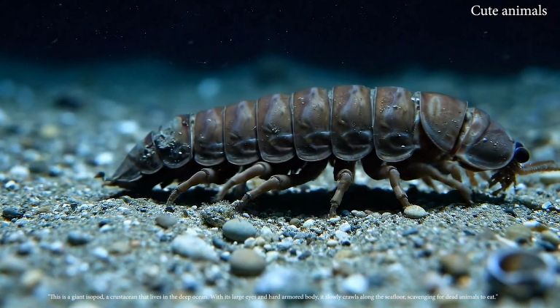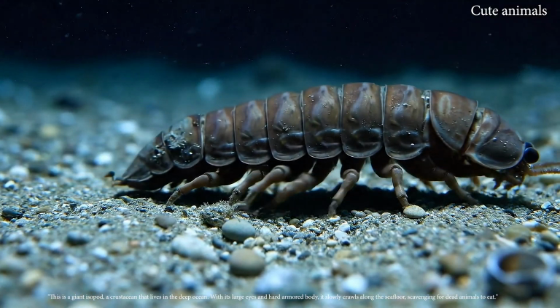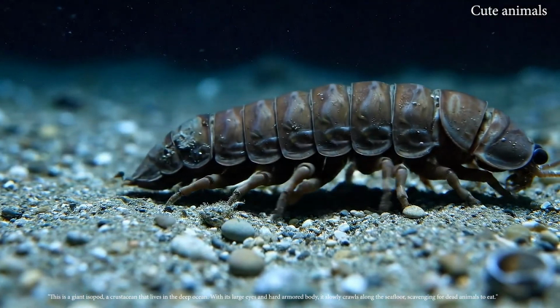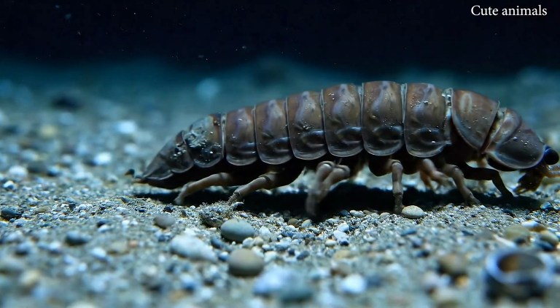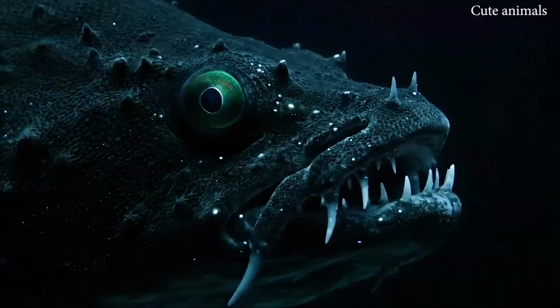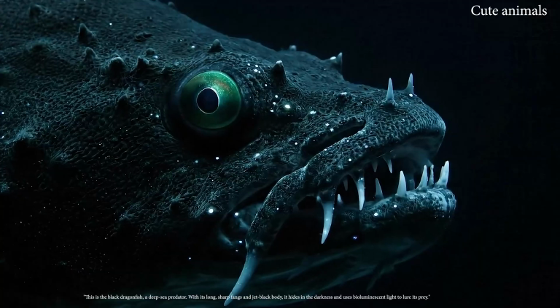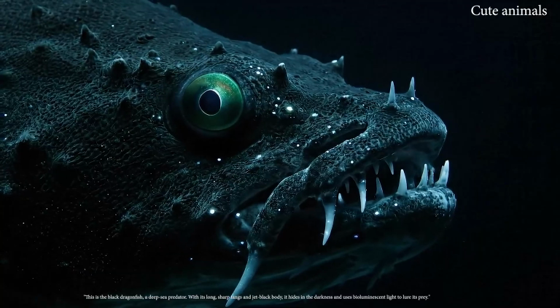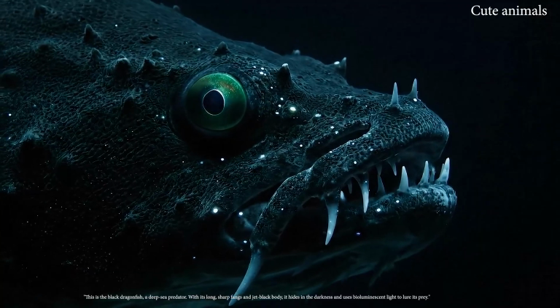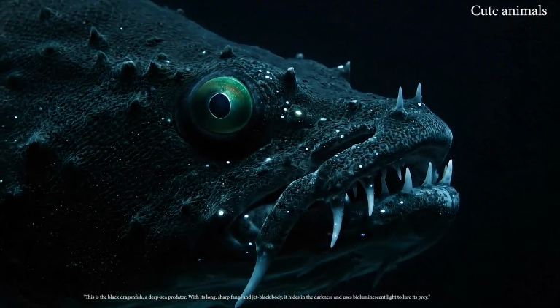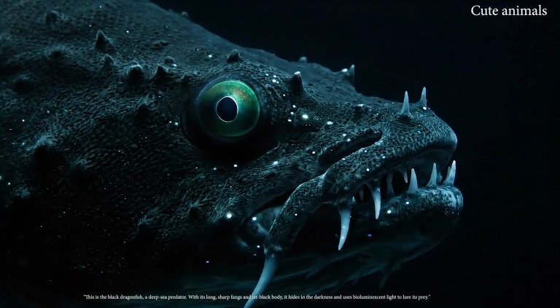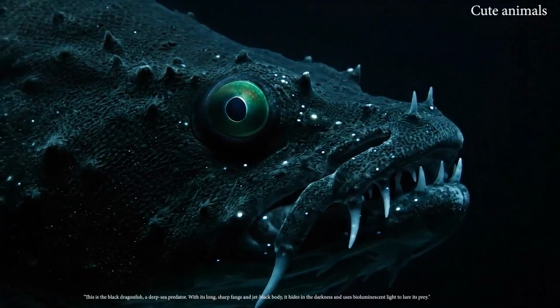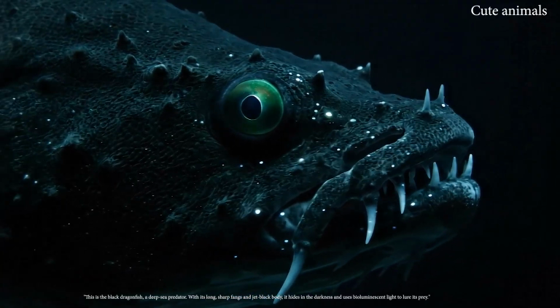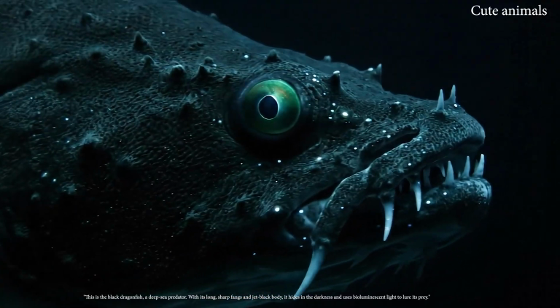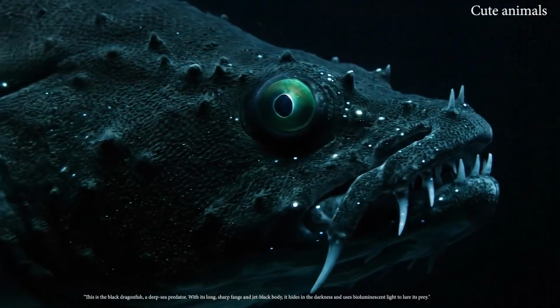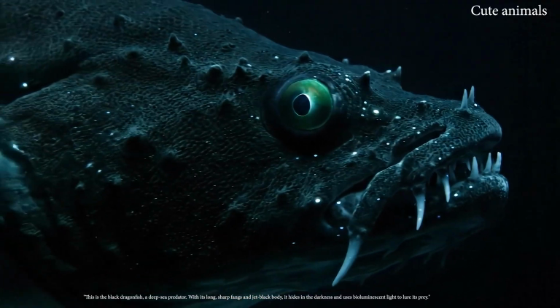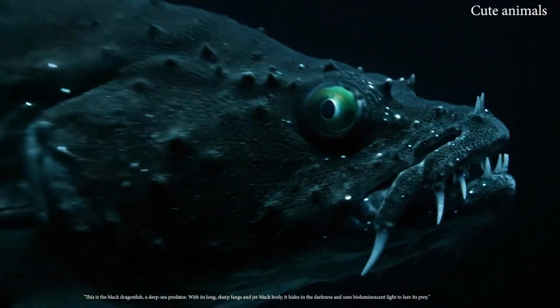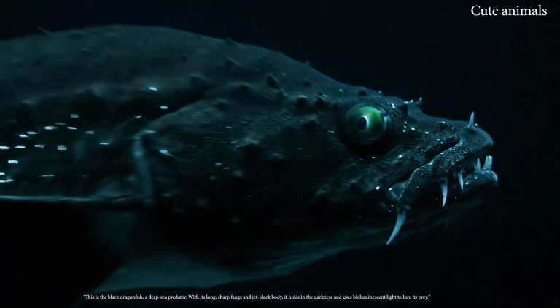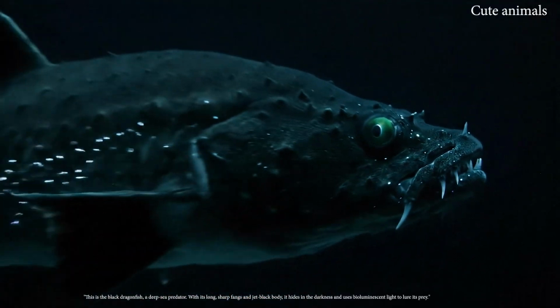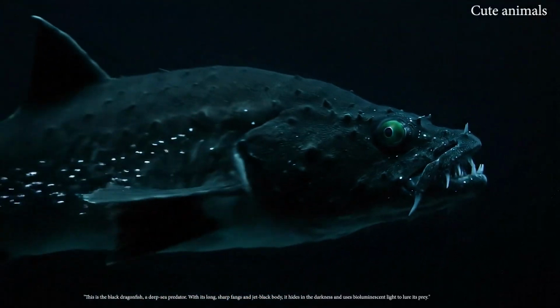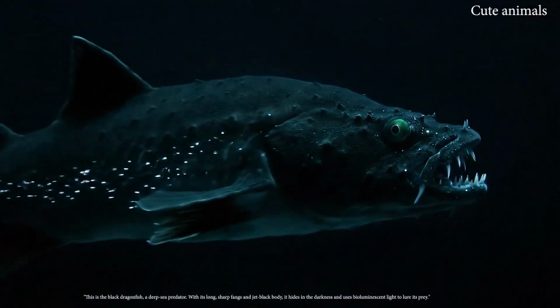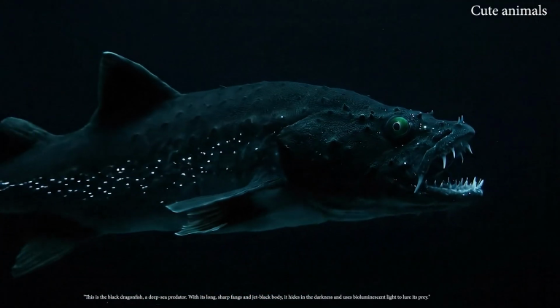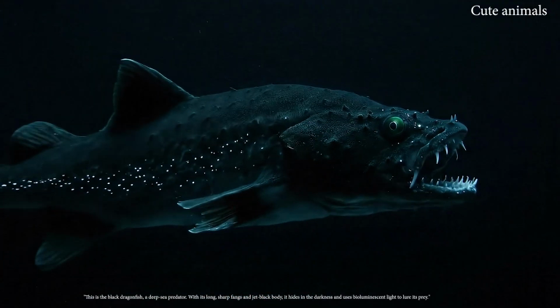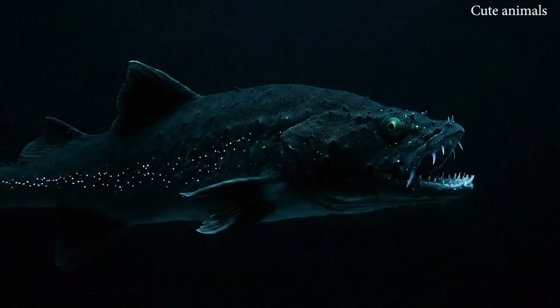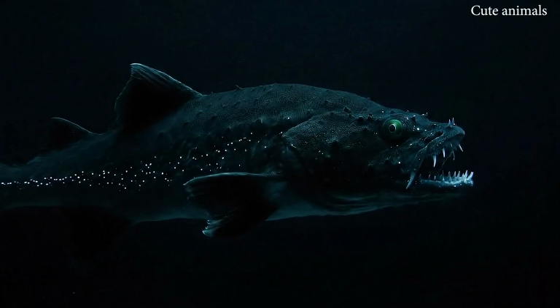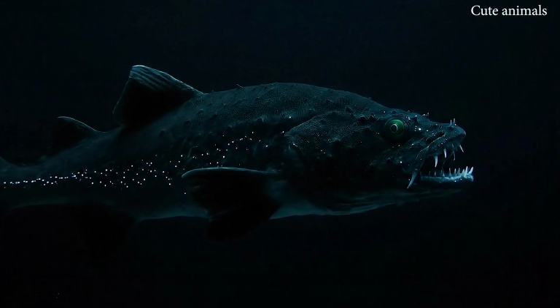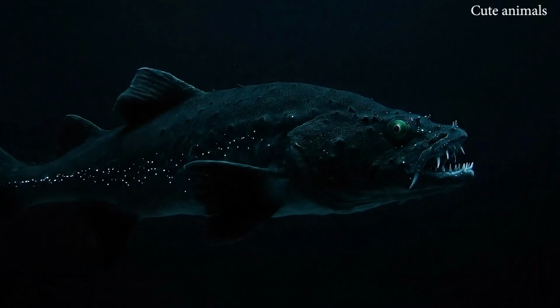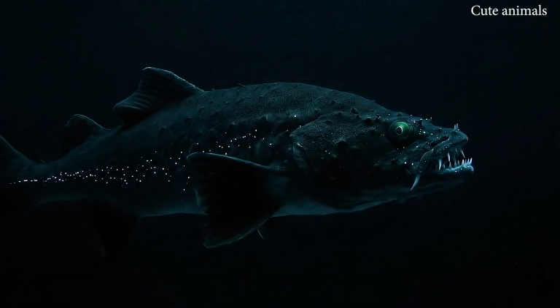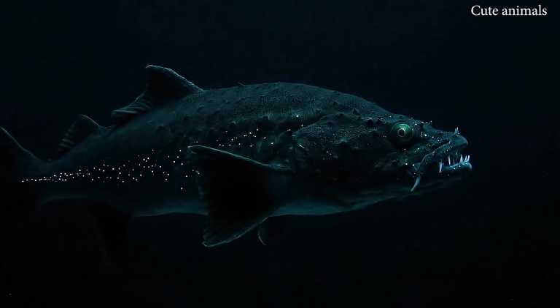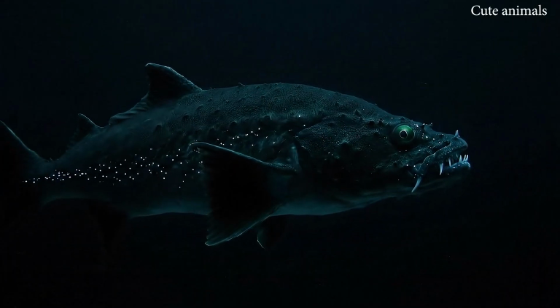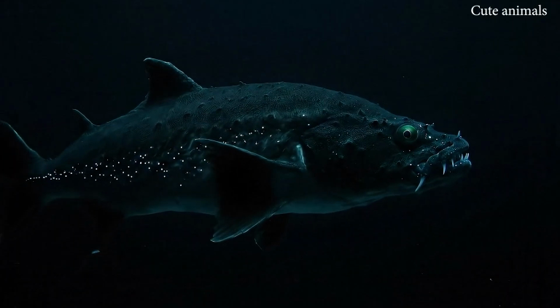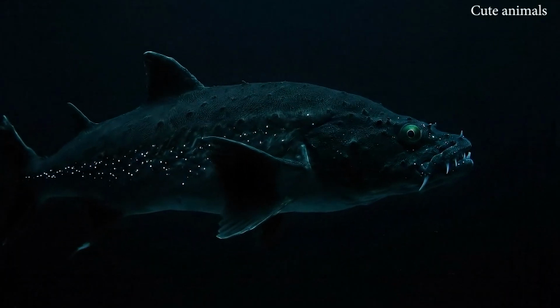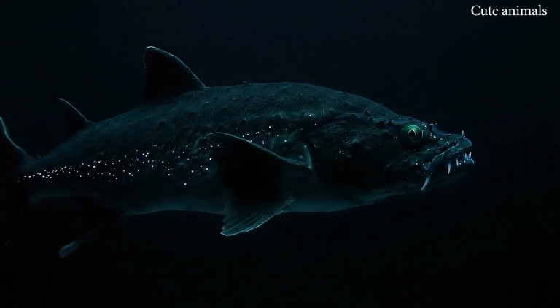This is the black dragonfish, a deep-sea predator, with its long, sharp fangs and jet-black body.